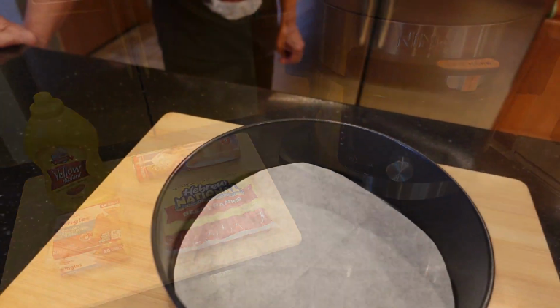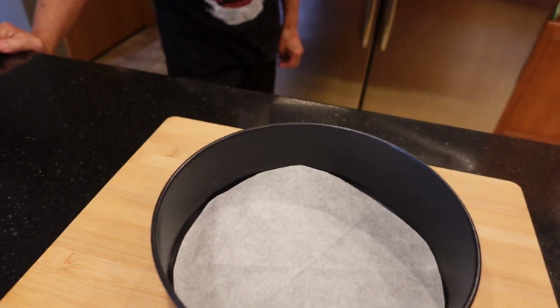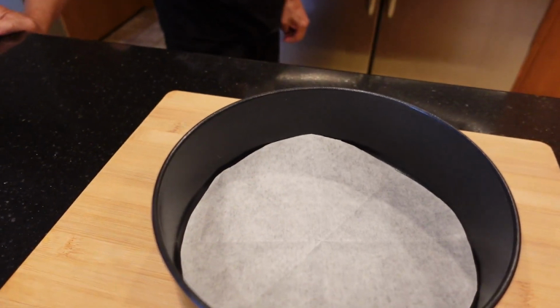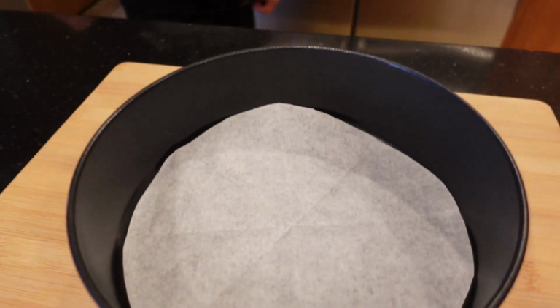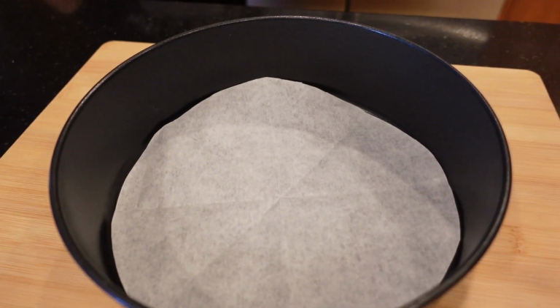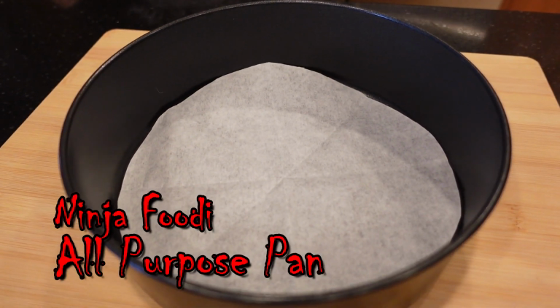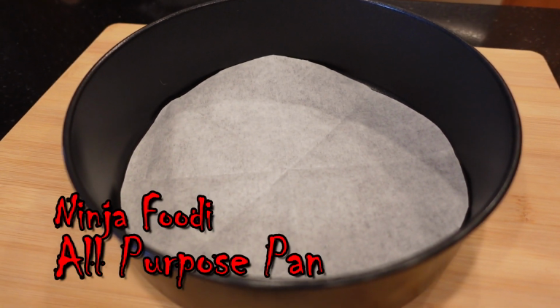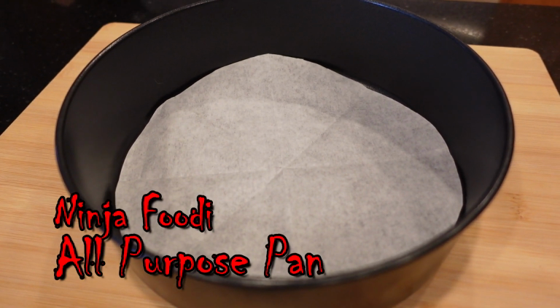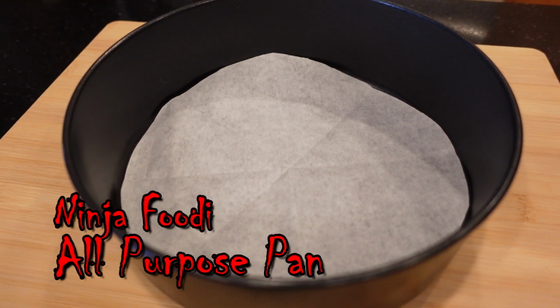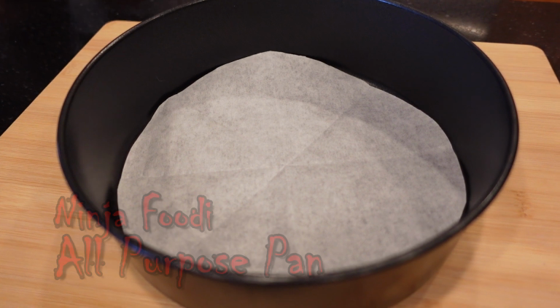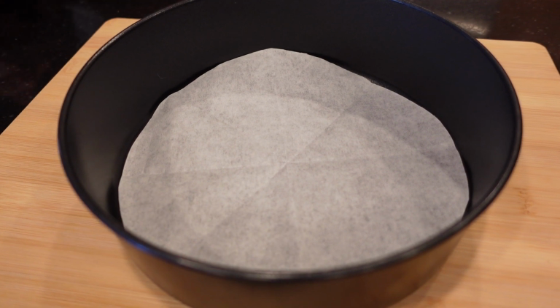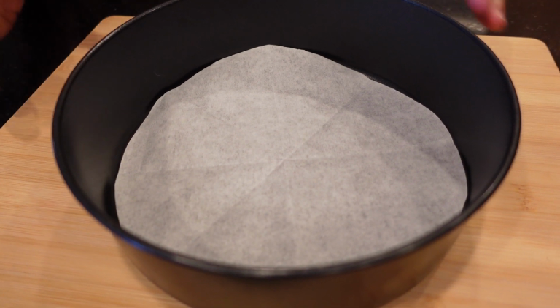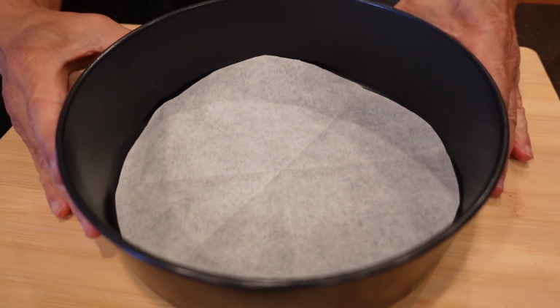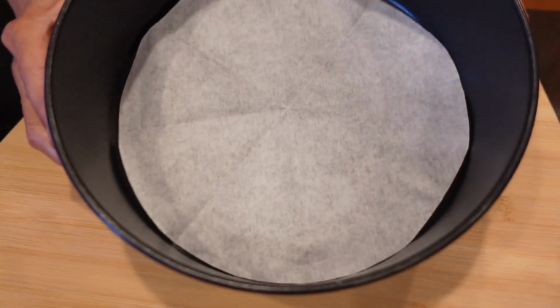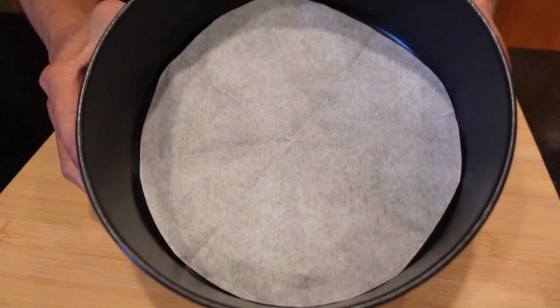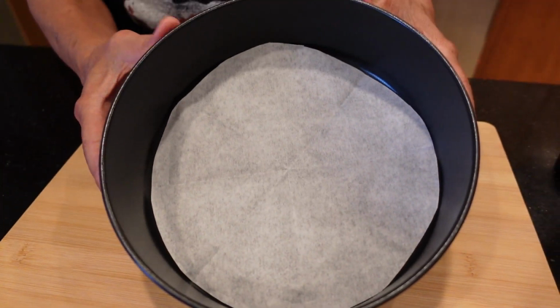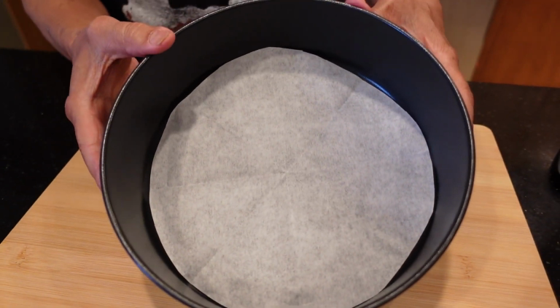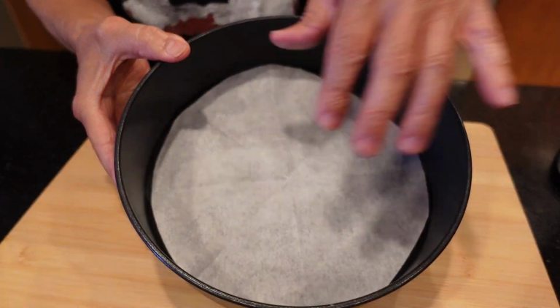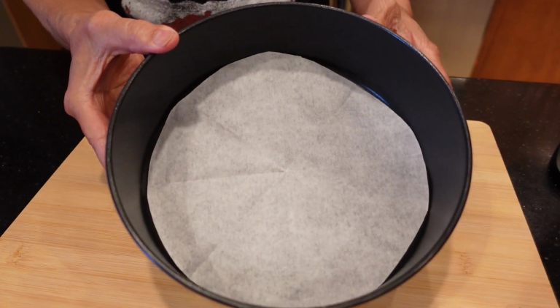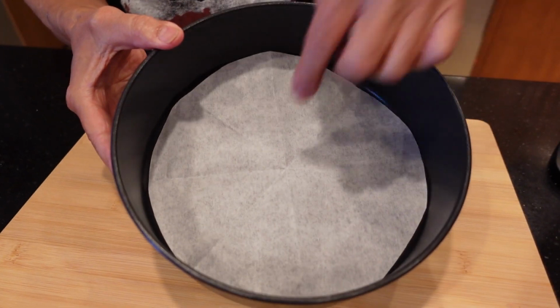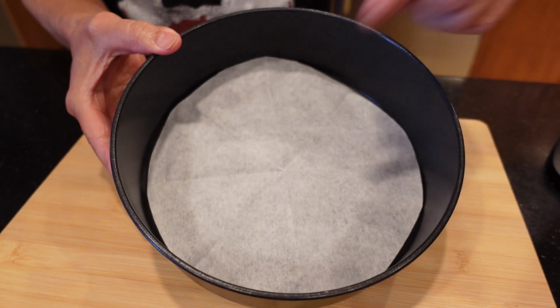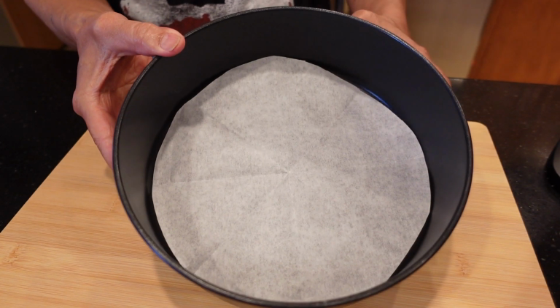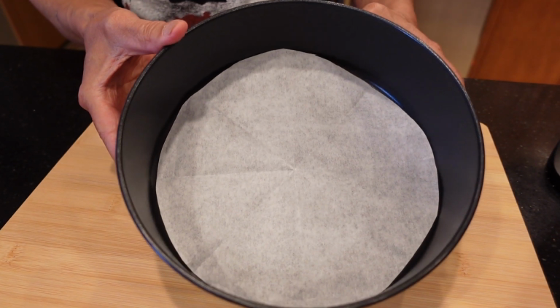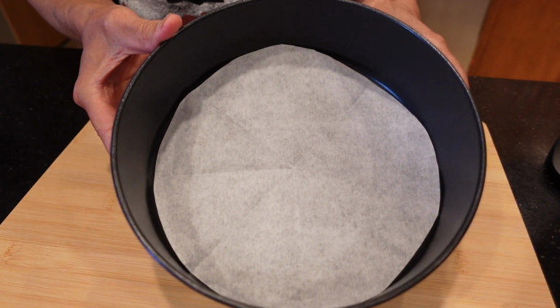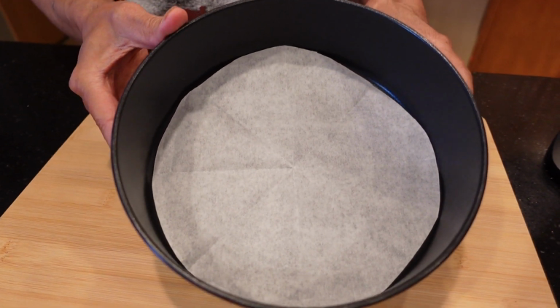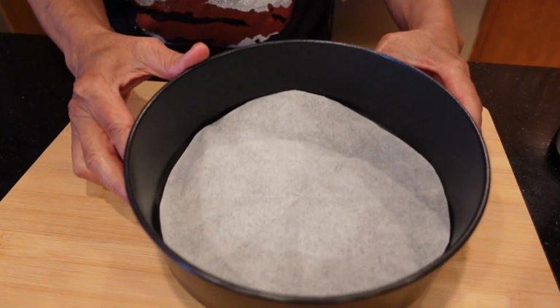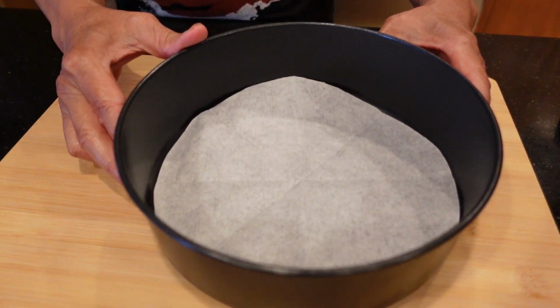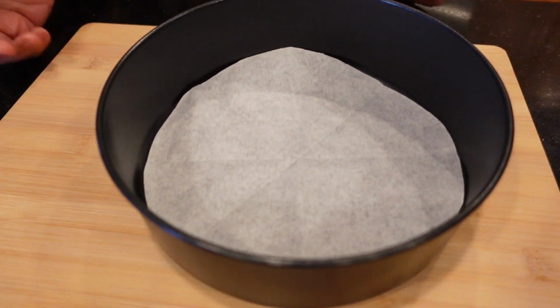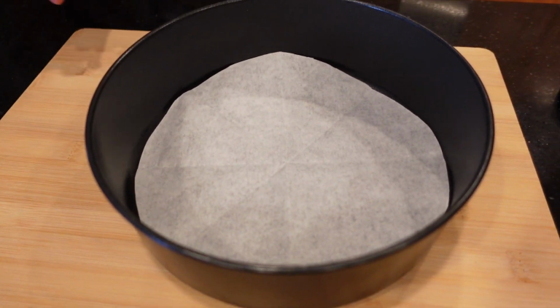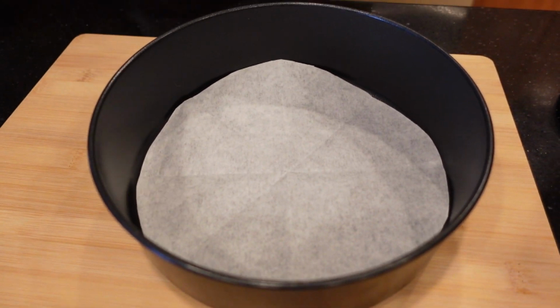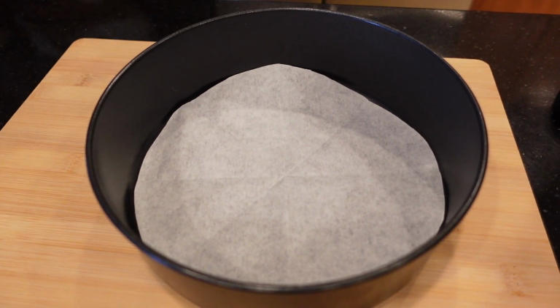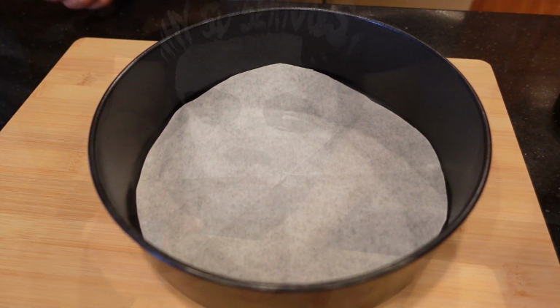The first thing we're going to do is grab our Ninja Foodi all-purpose pan and put parchment paper inside the bottom. We'll be using parchment paper because we'll be flipping these mummy dogs over and we don't want the cheese to stick to the bottom of the pan.